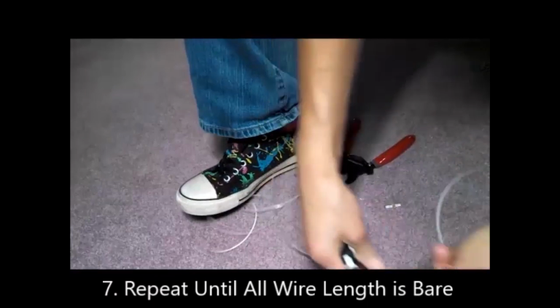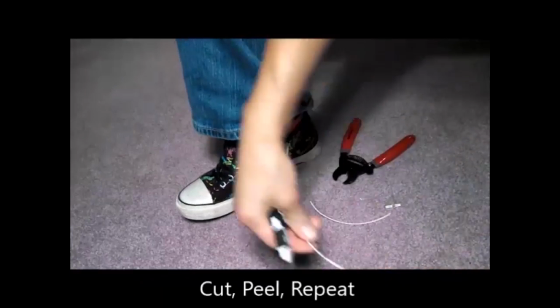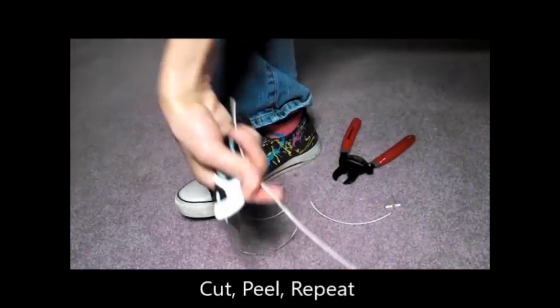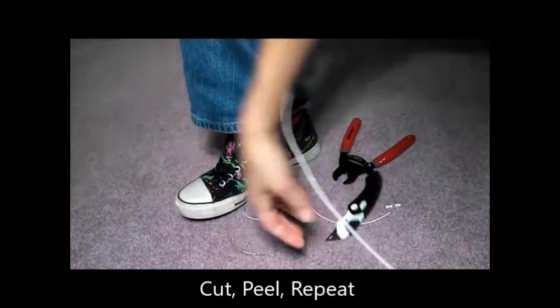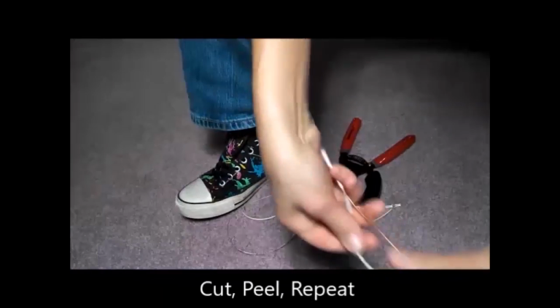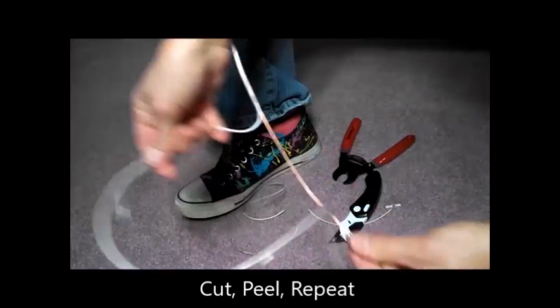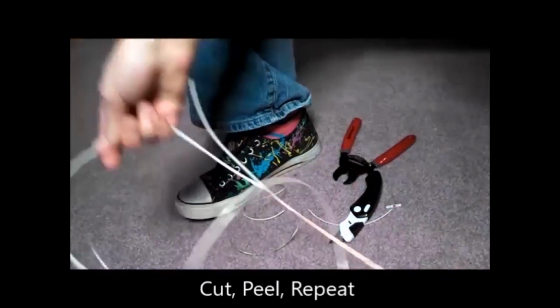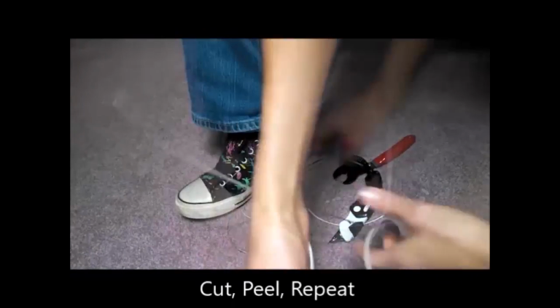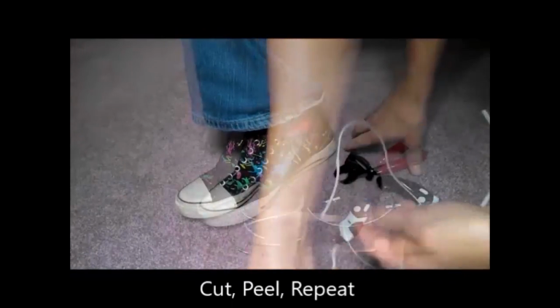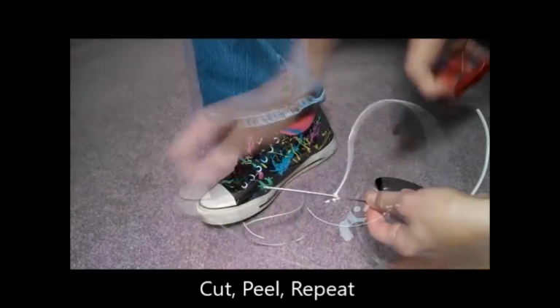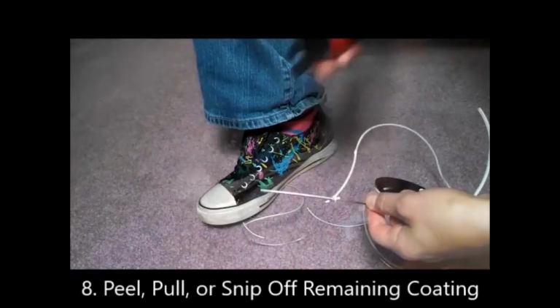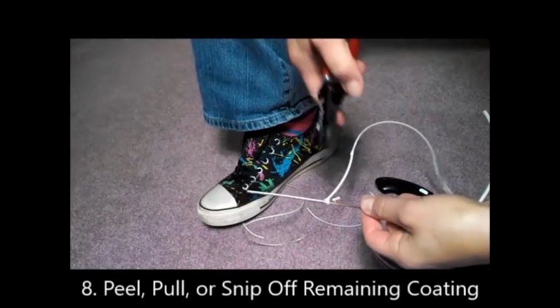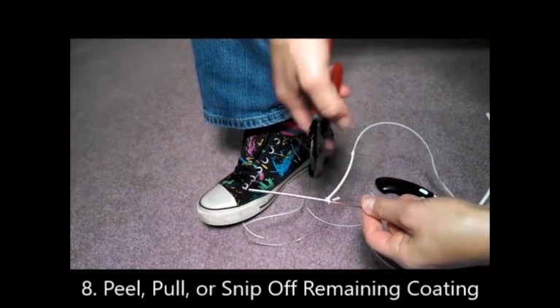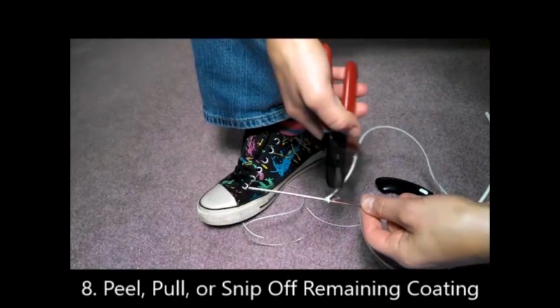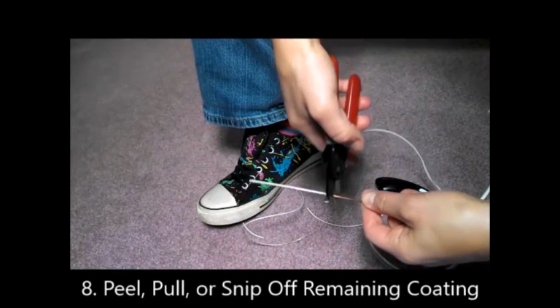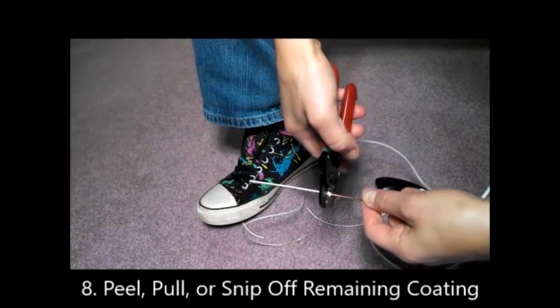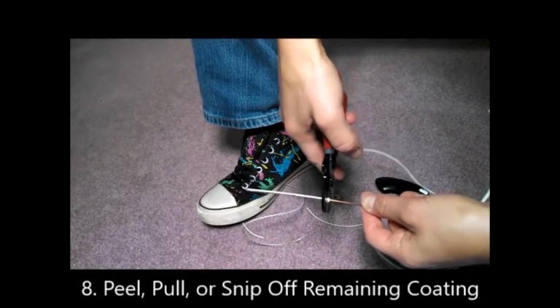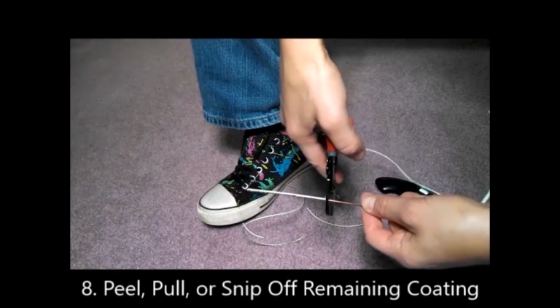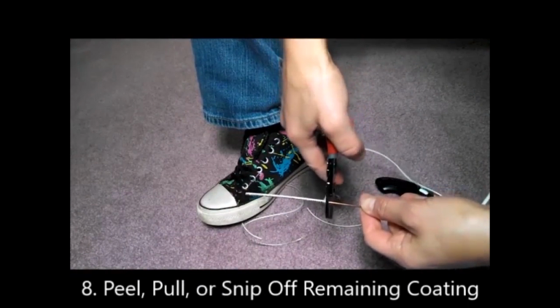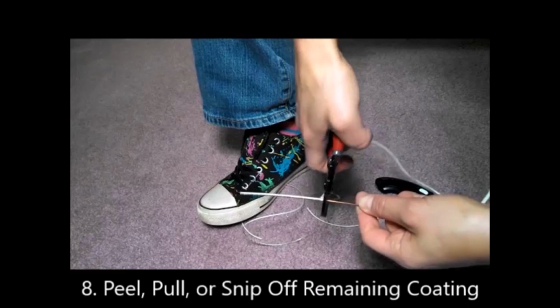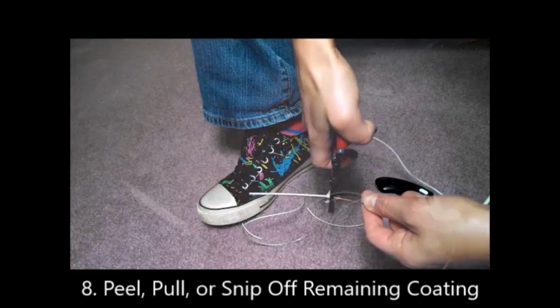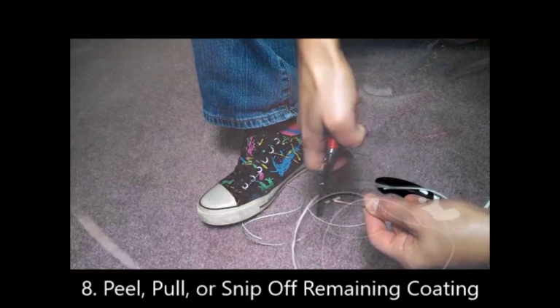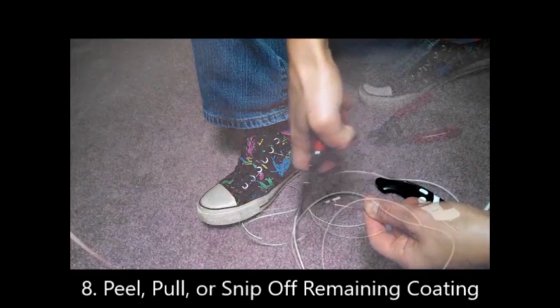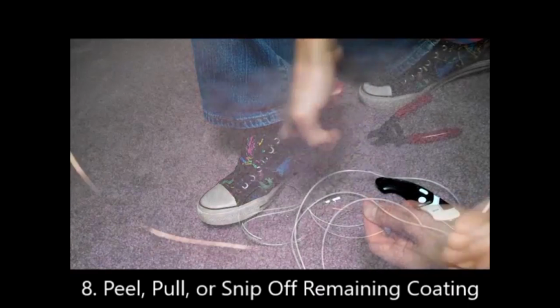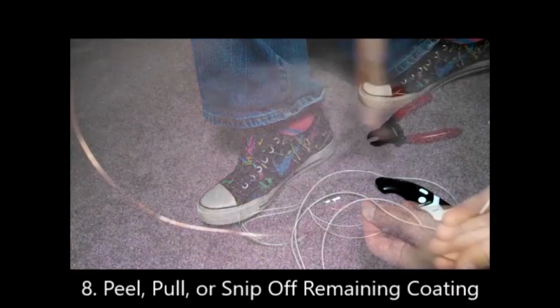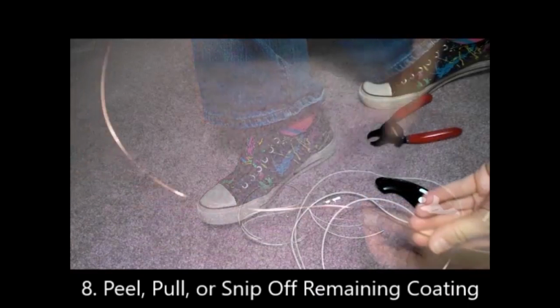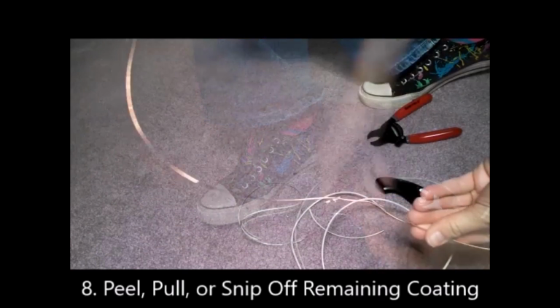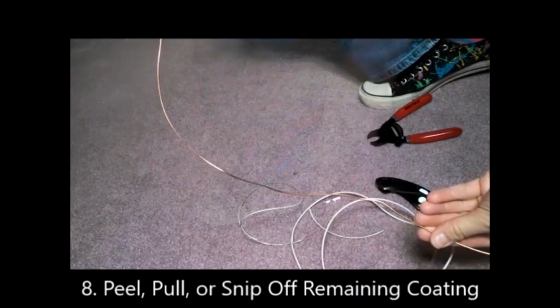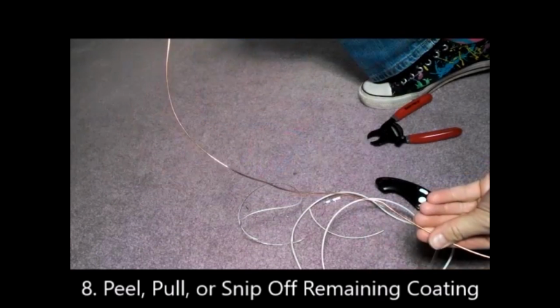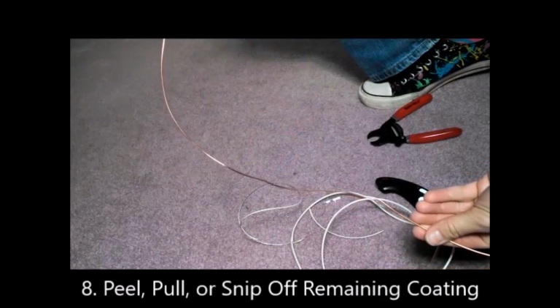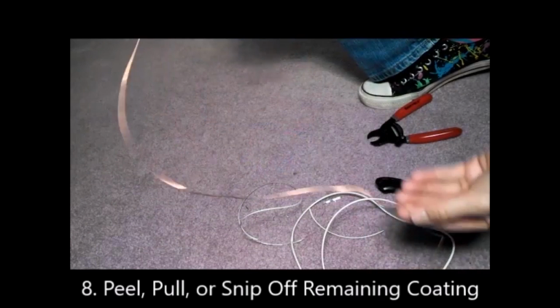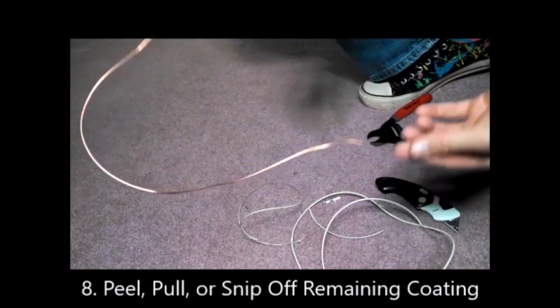Cut, peel, repeat. Once you reach the end of your wire length, you can snip off the remaining as shown here, or slice and peel the remaining length as in the beginning, or you can just pull it off.